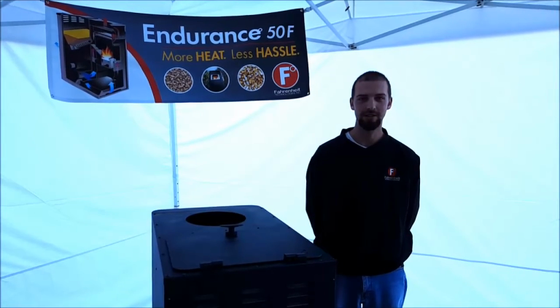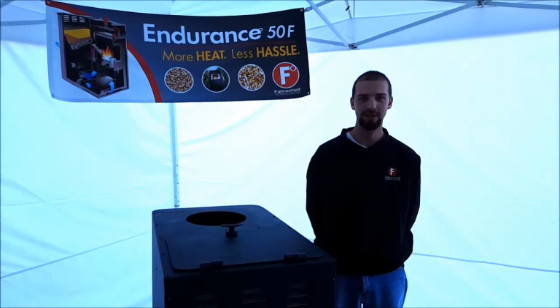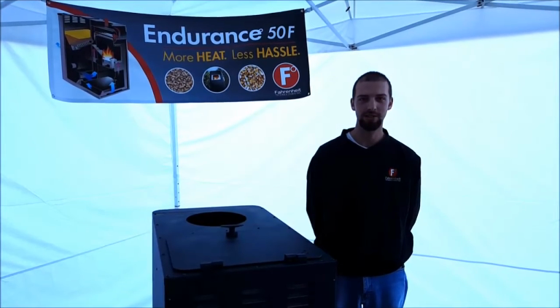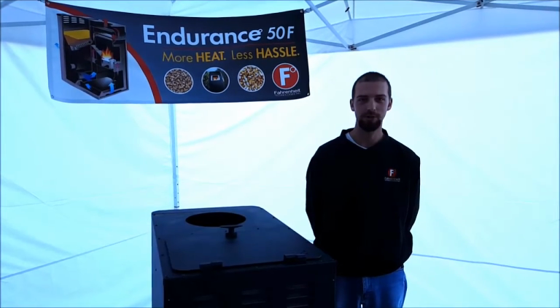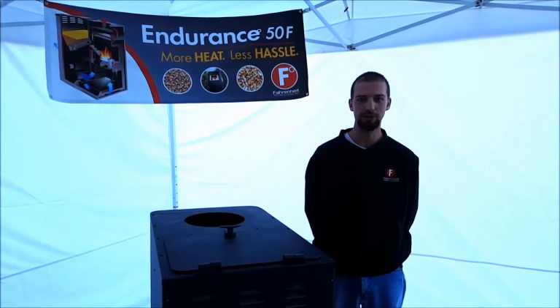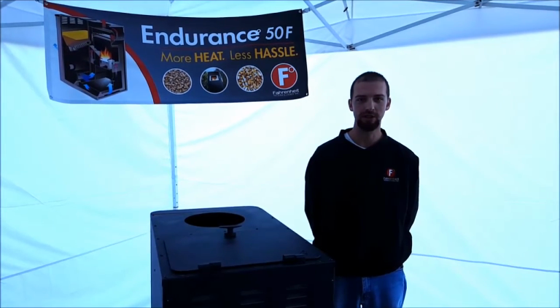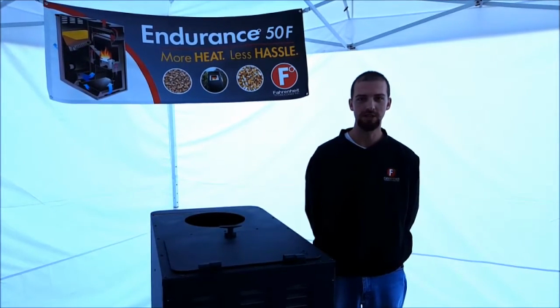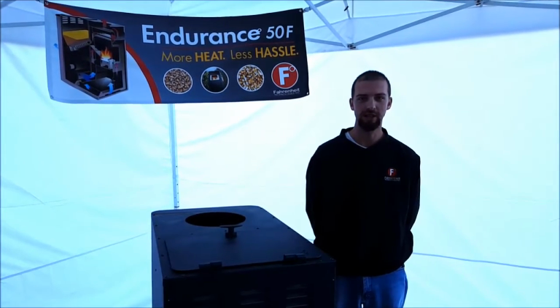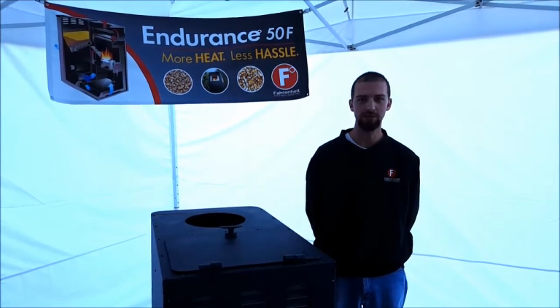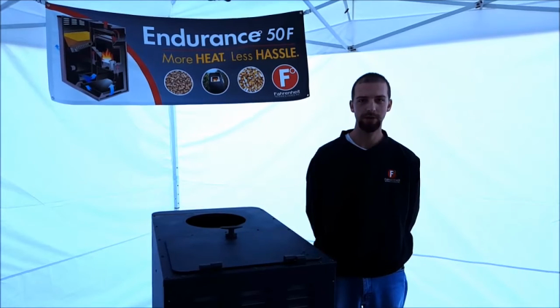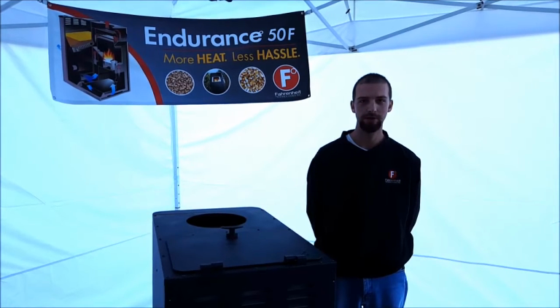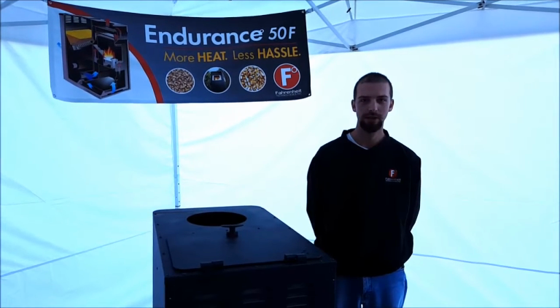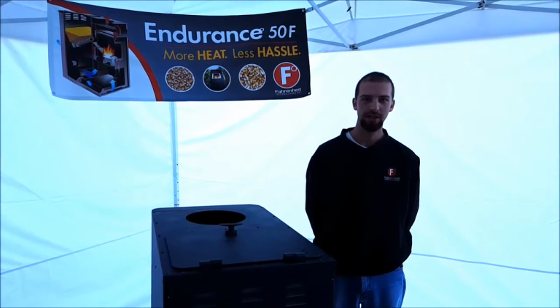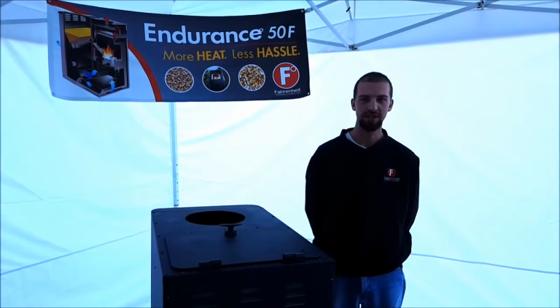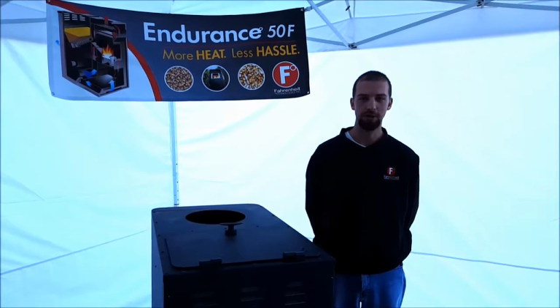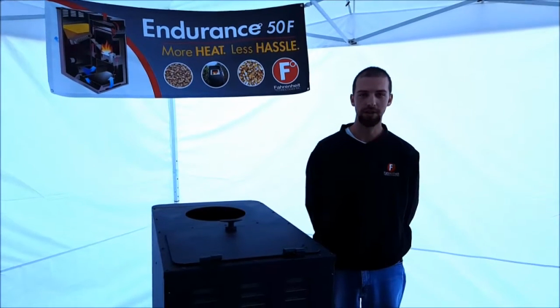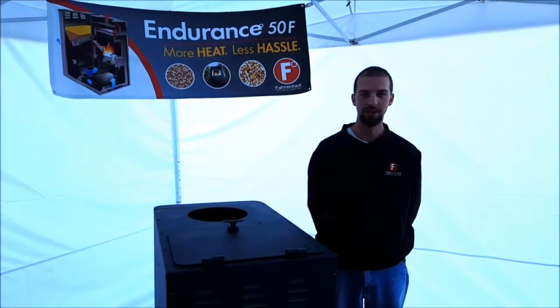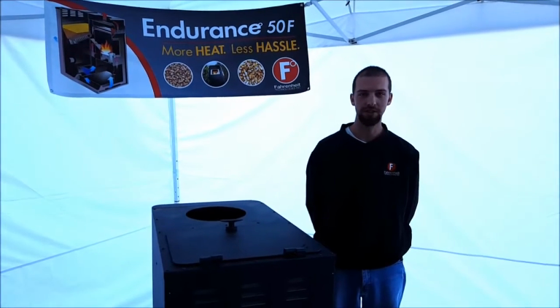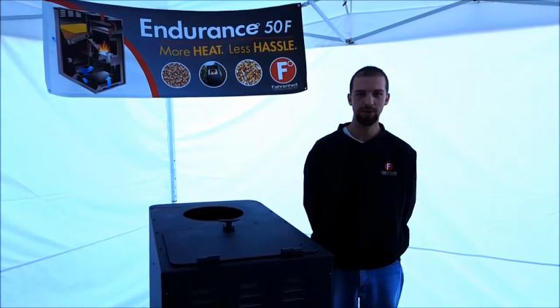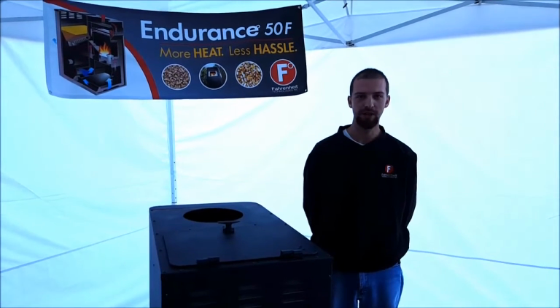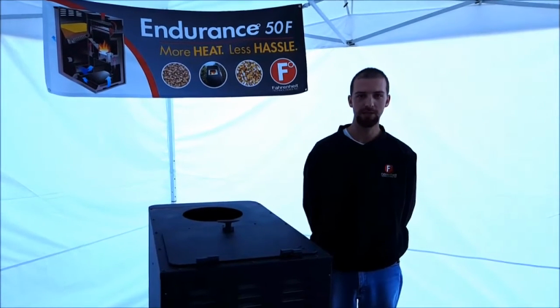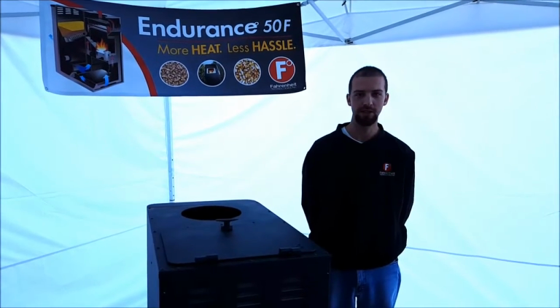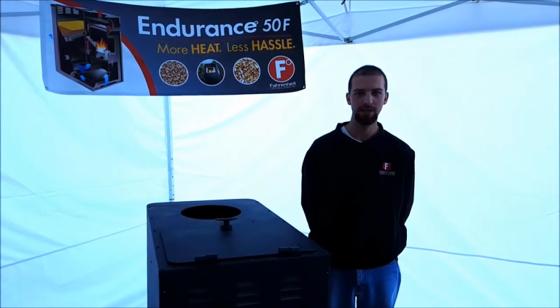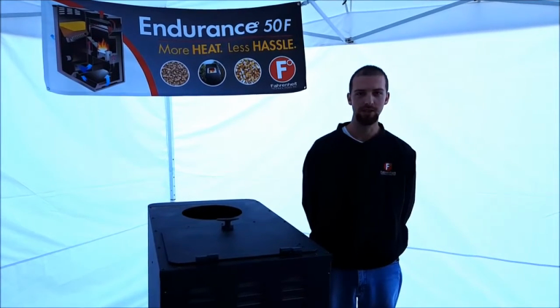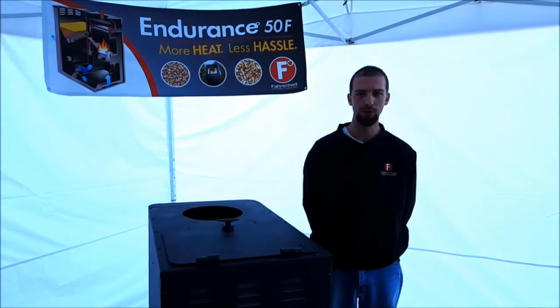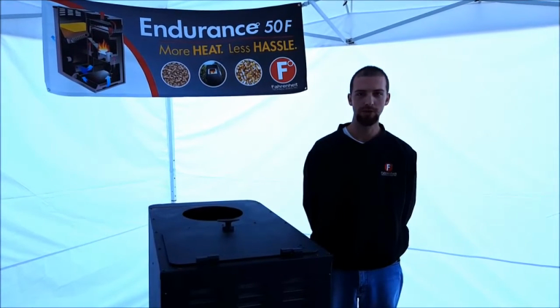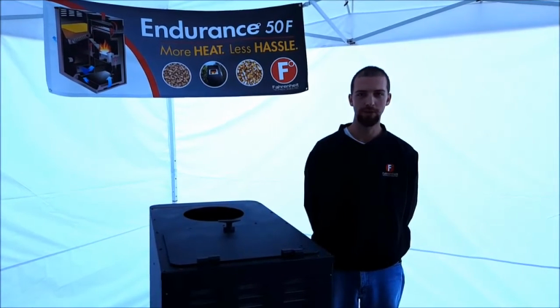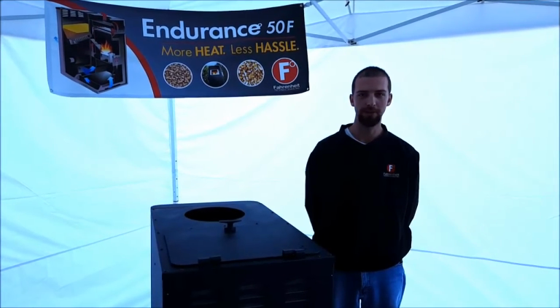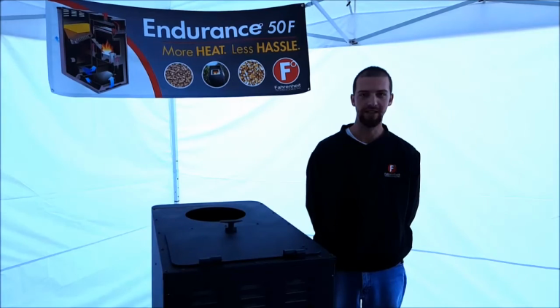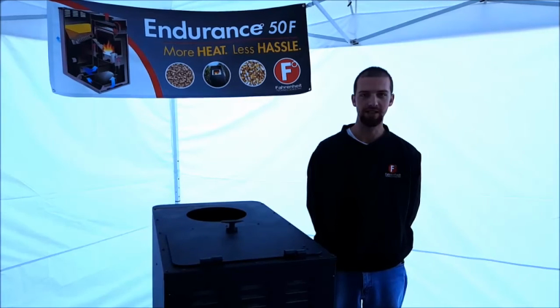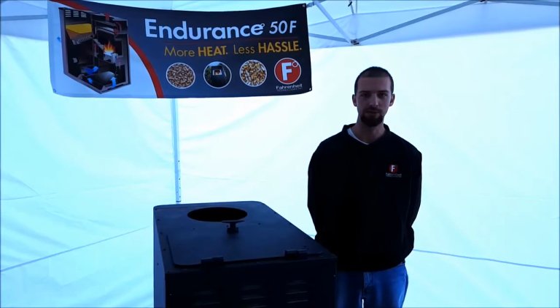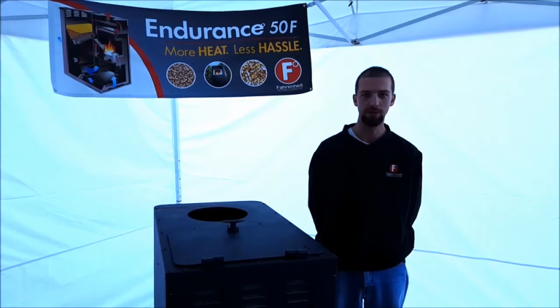This video will be troubleshooting the loss of vacuum error code. This can occur when the sail switch or vacuum sensor is closed for a period of 90 seconds or more.